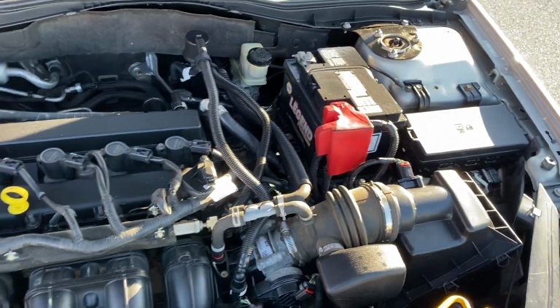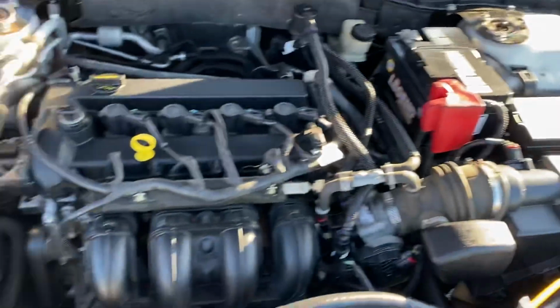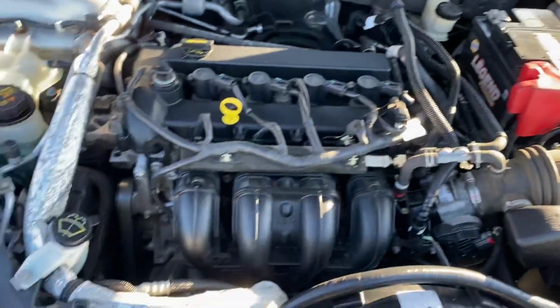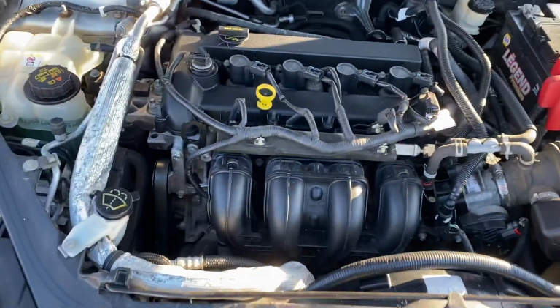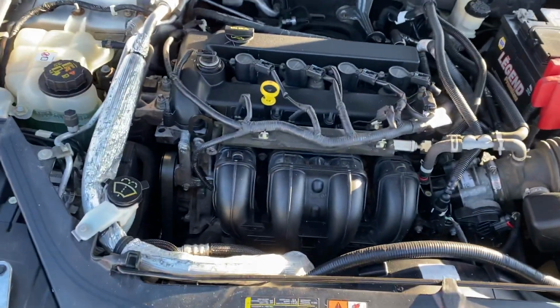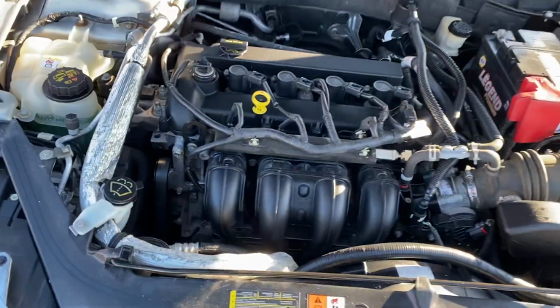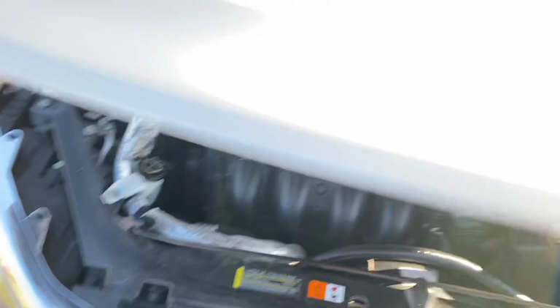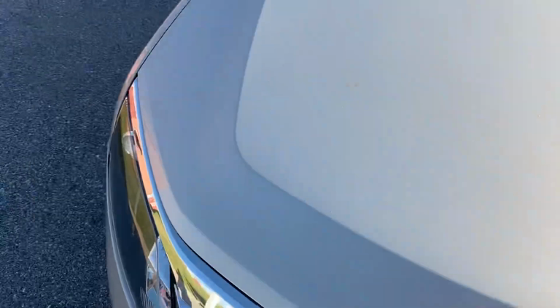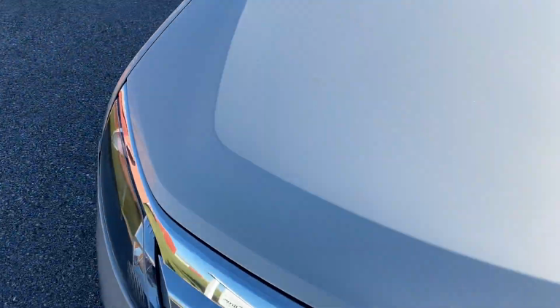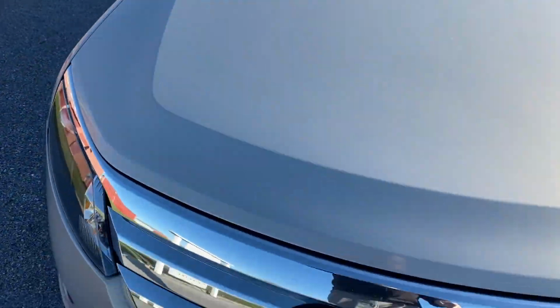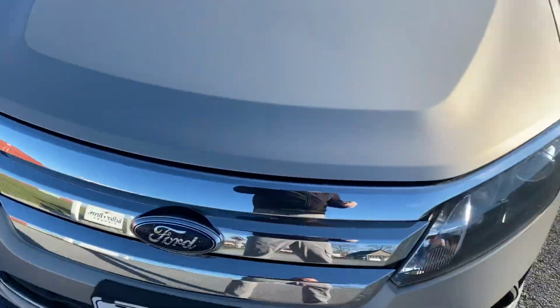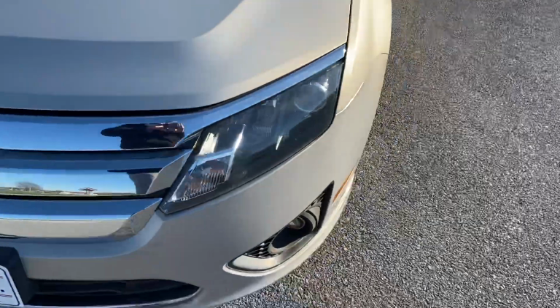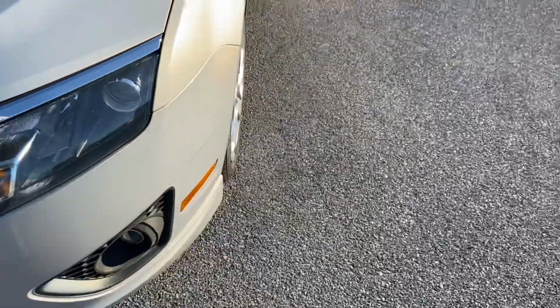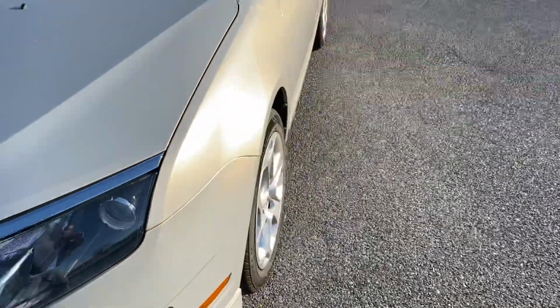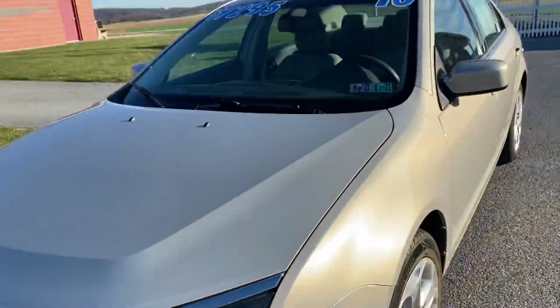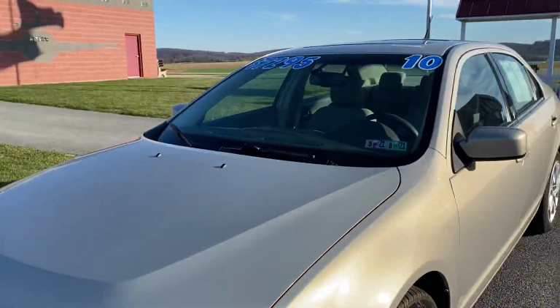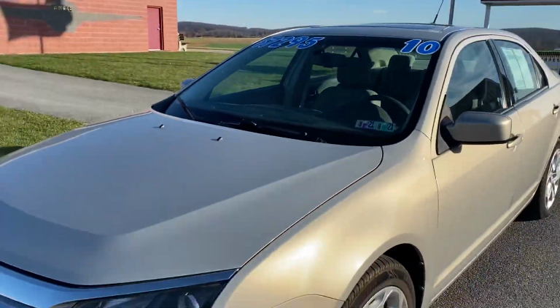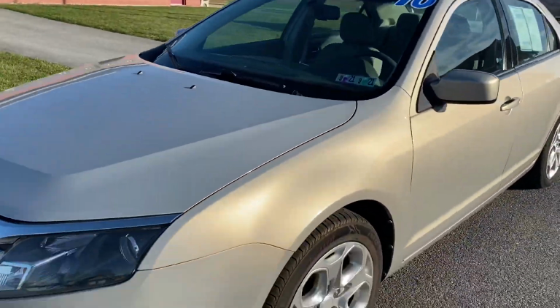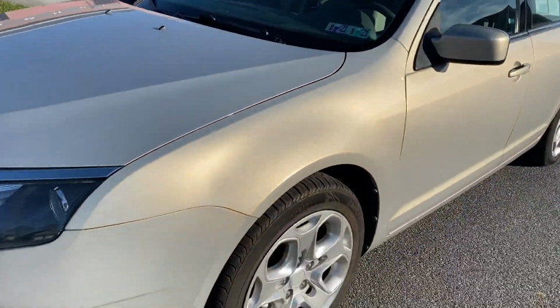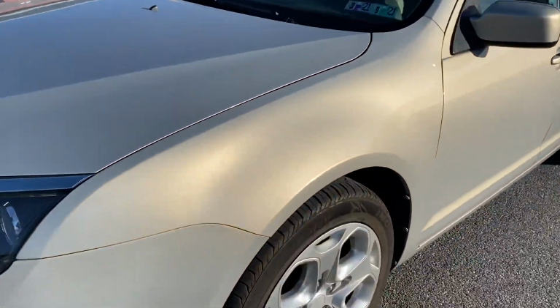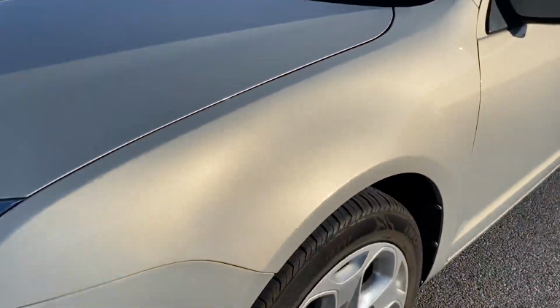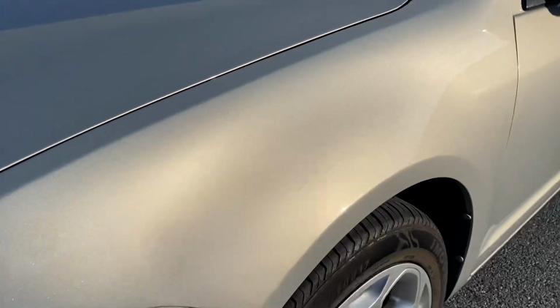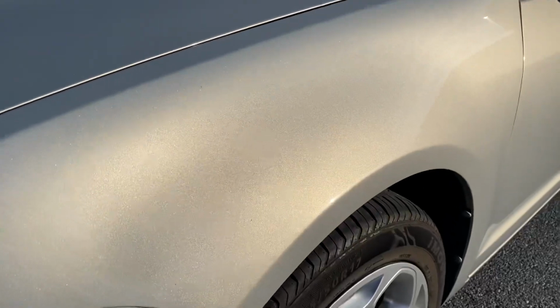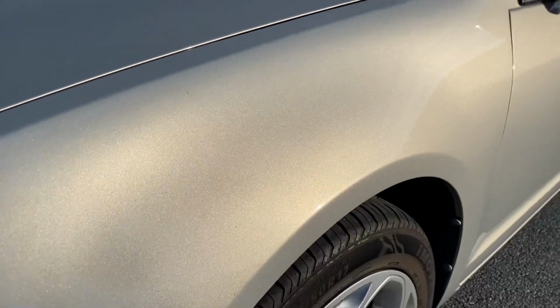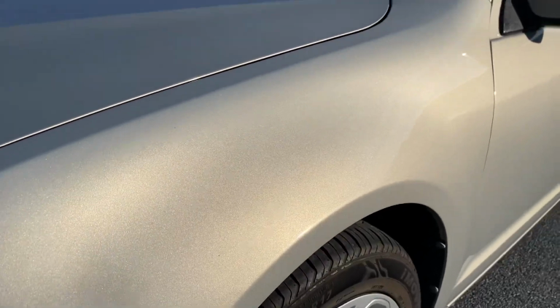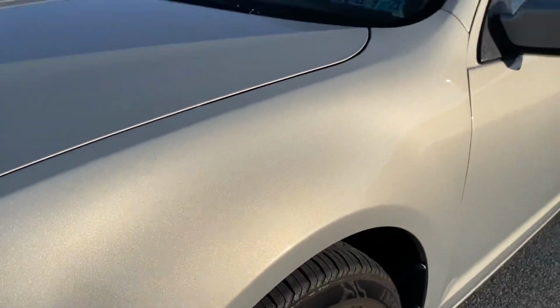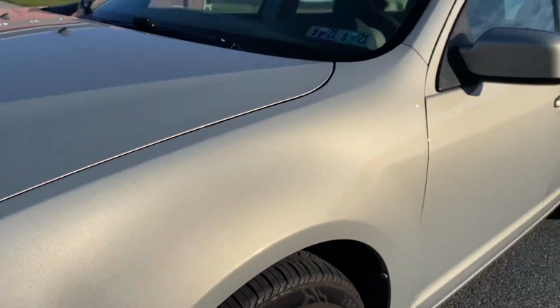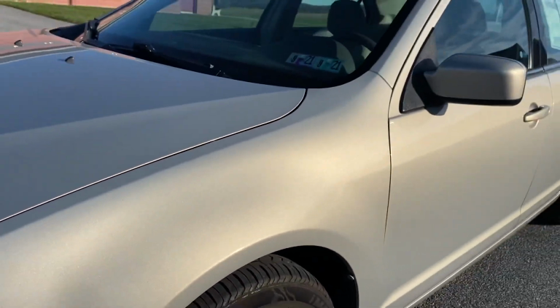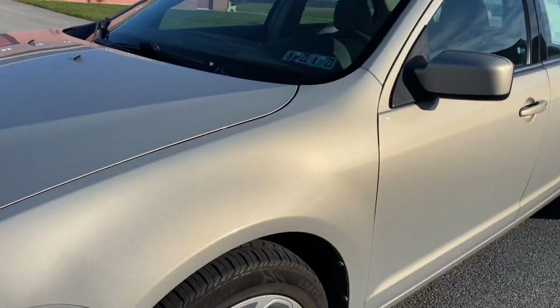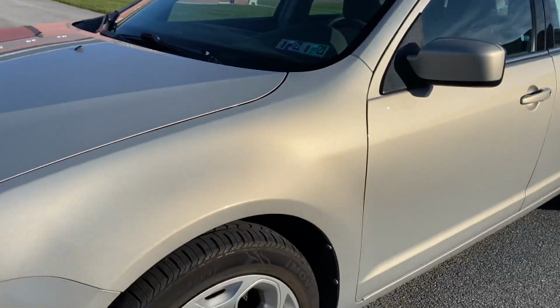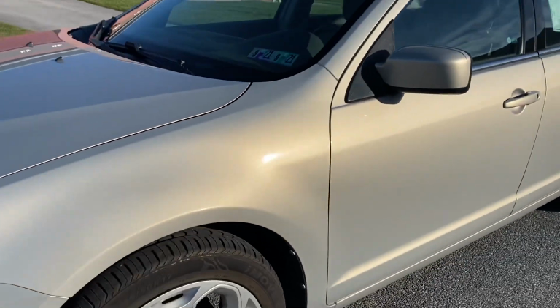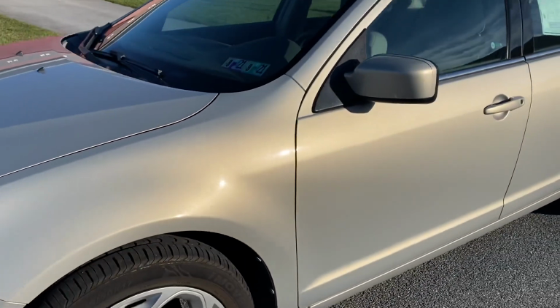The engine compartment shows, like I told you on the phone, we fully serviced it, so no issues. Real pretty color — I don't know if you can see how well the phone will pick it up, but nice metallic.